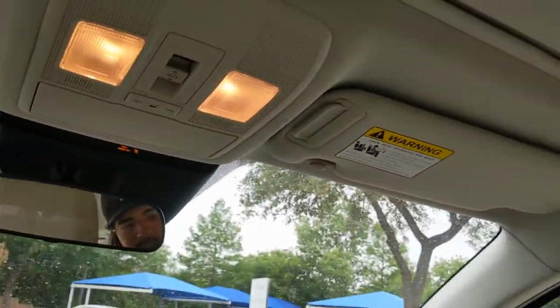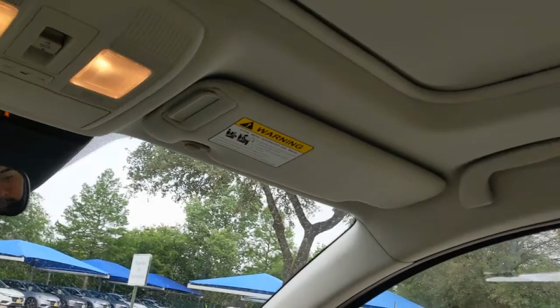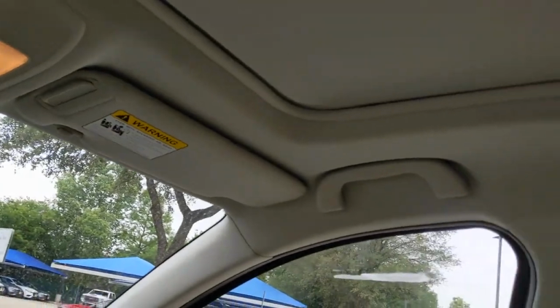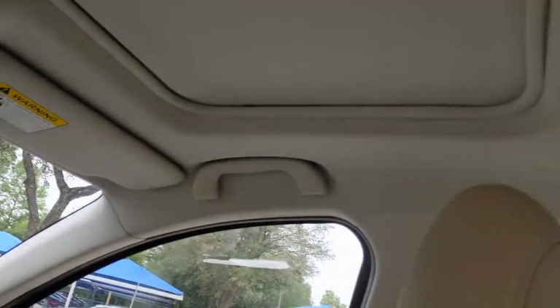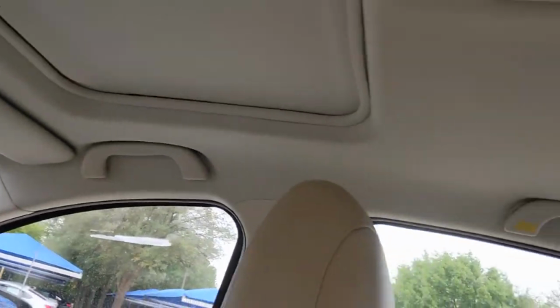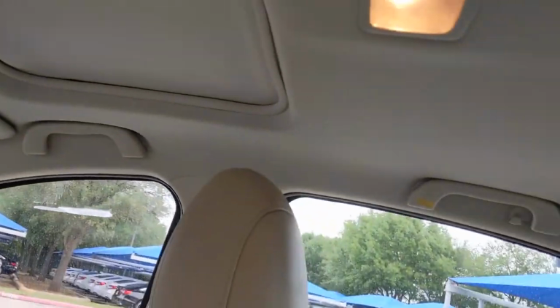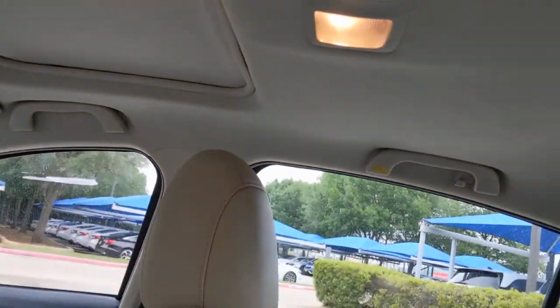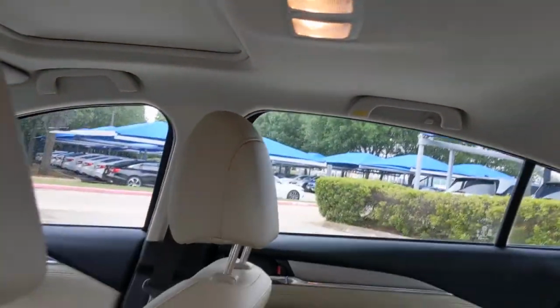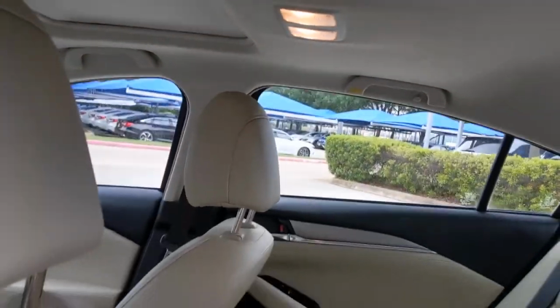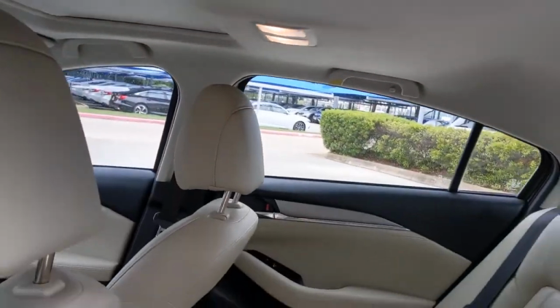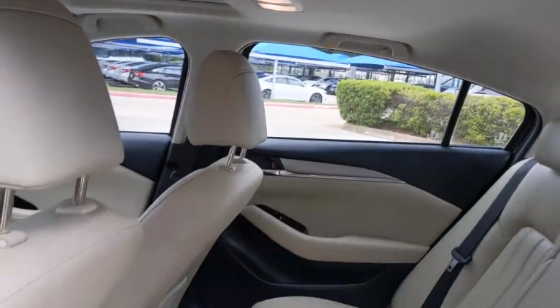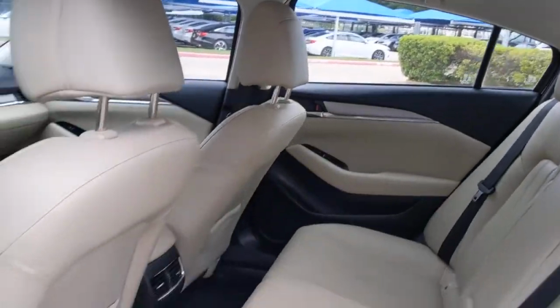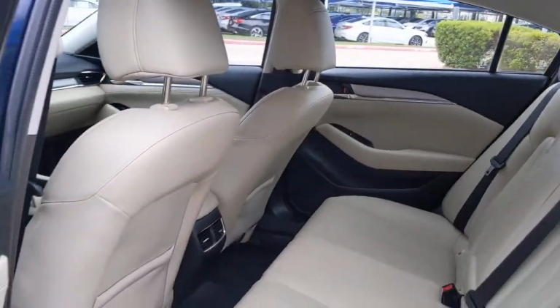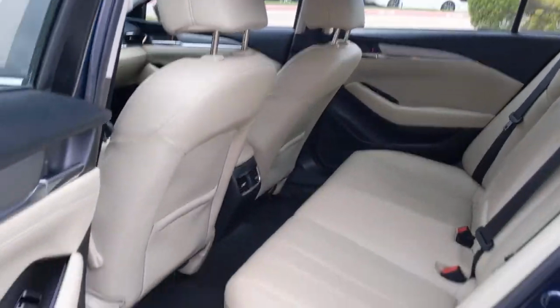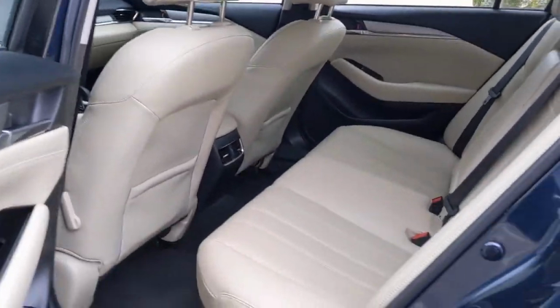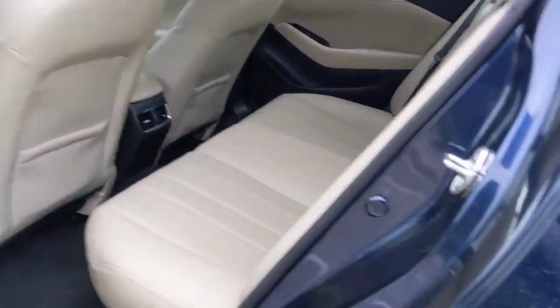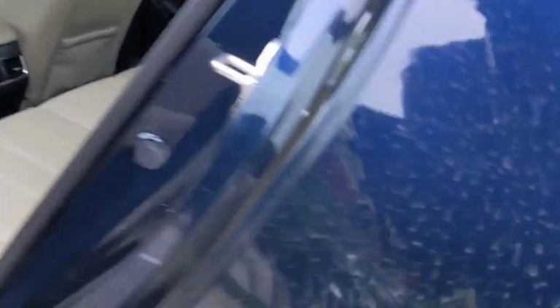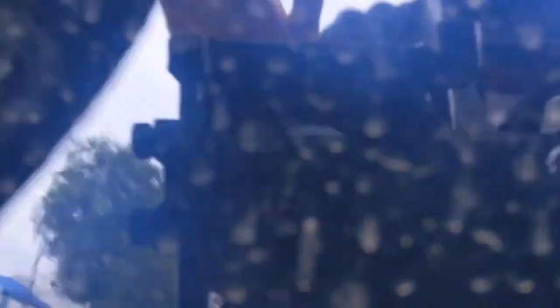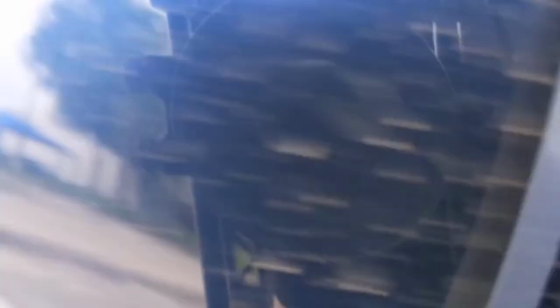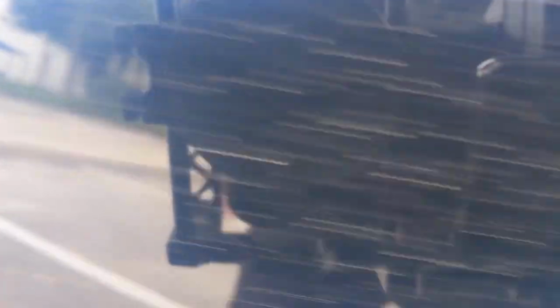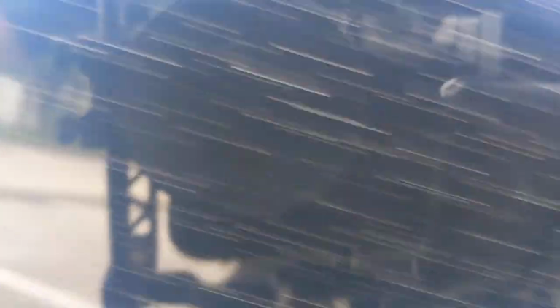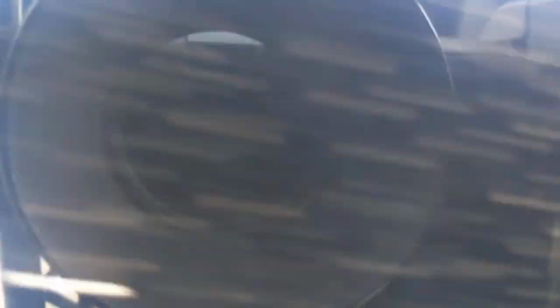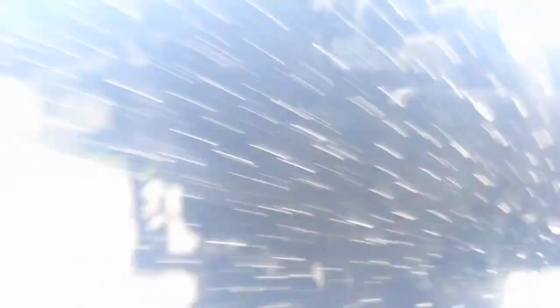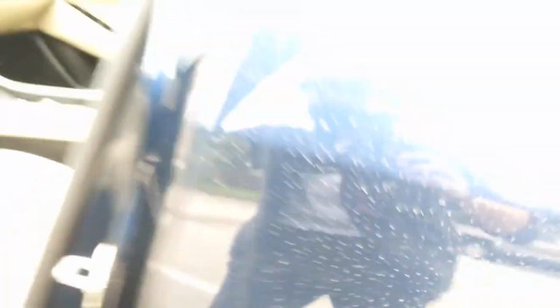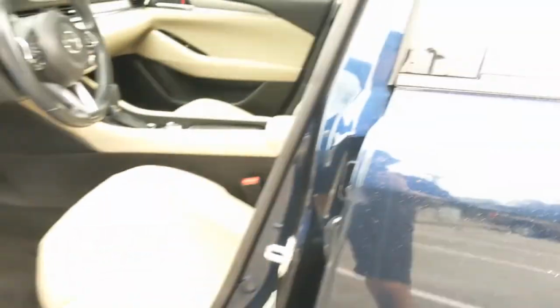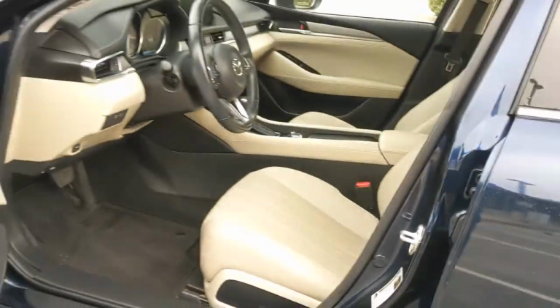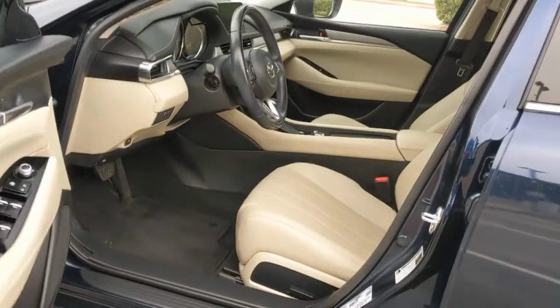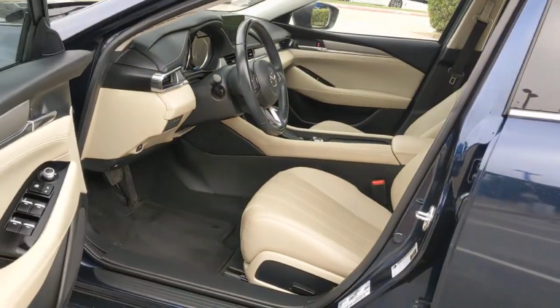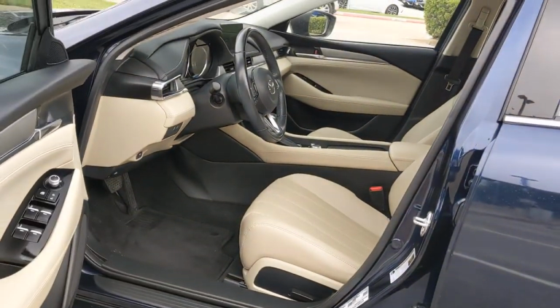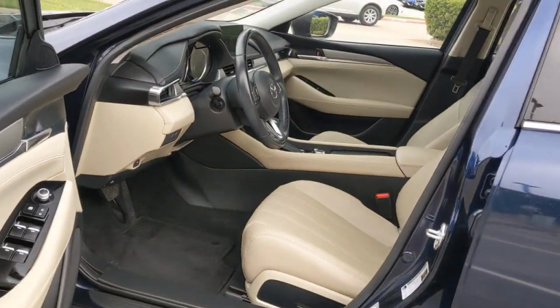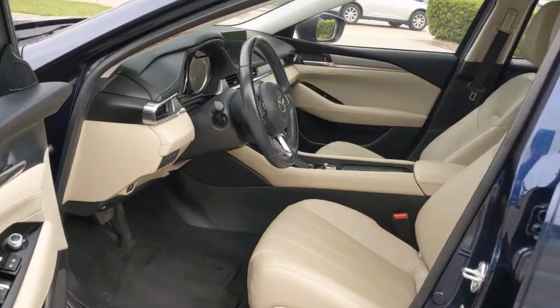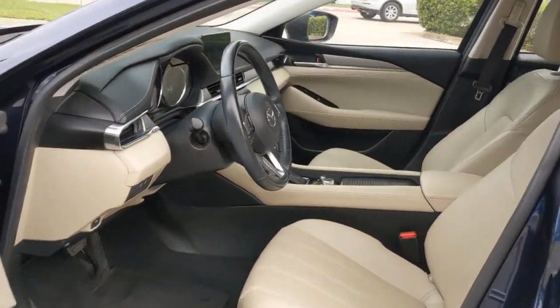Upscale meets affordable in this remarkable Mazda 6. See for yourself when you take it out for a test drive. Our professional staff looks forward to giving you excellent service.